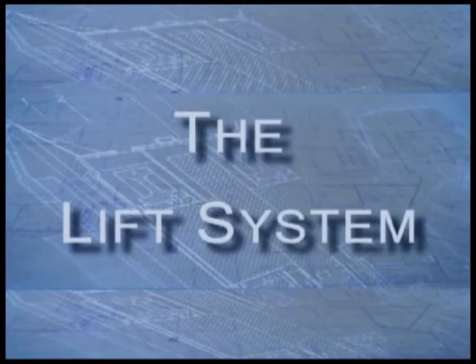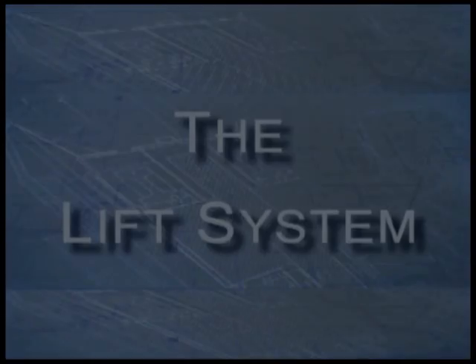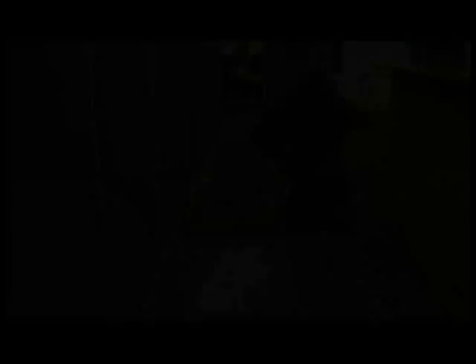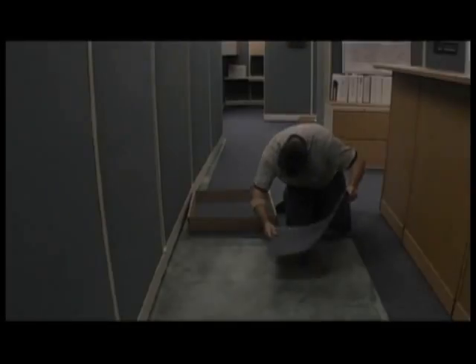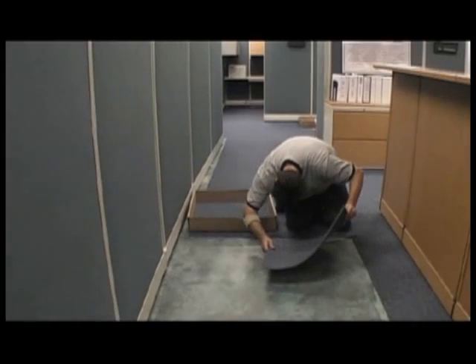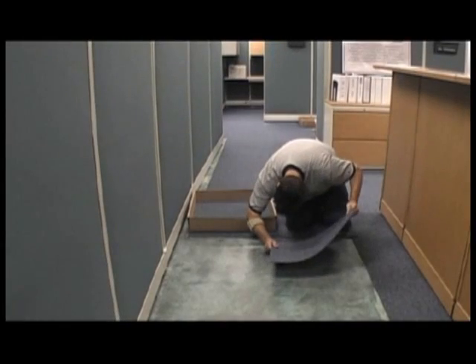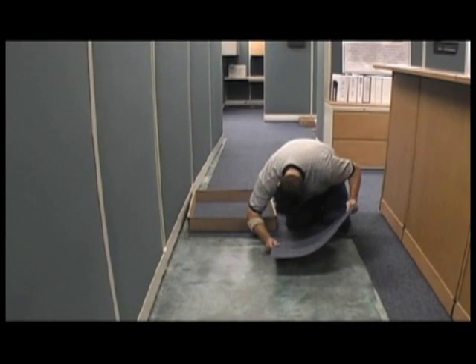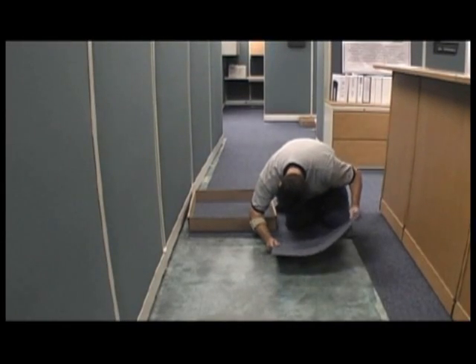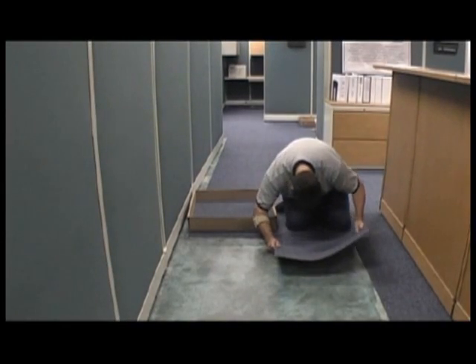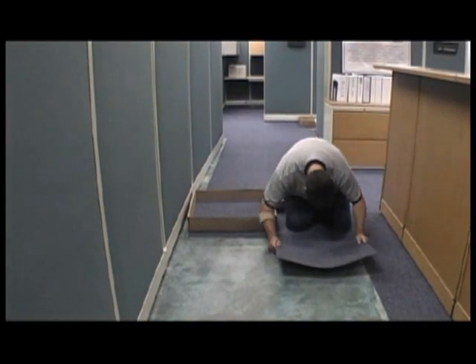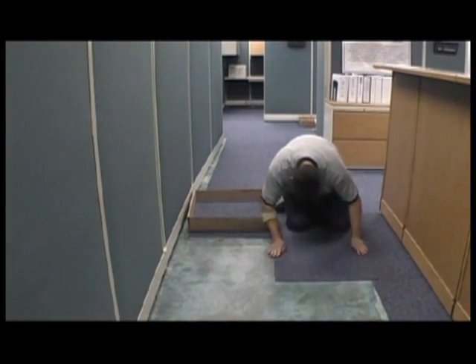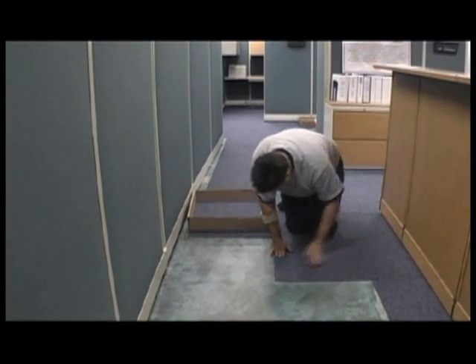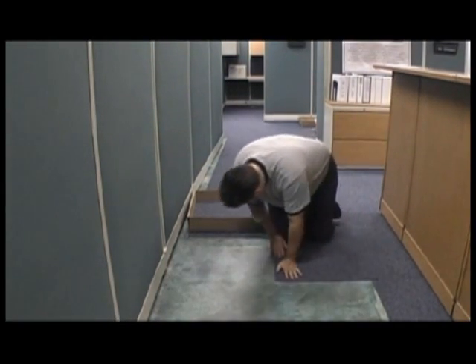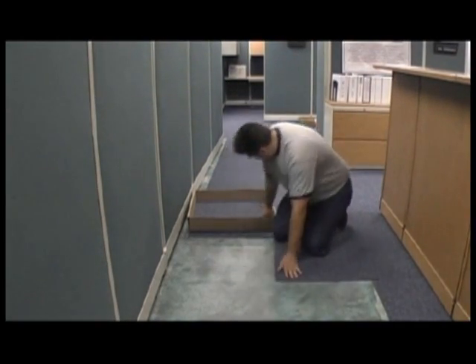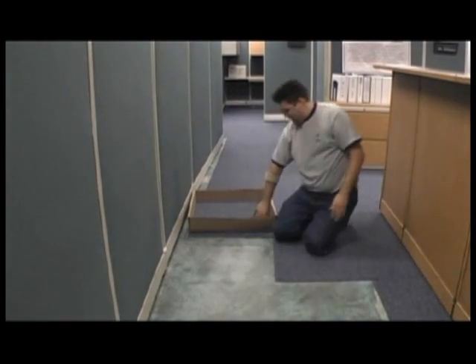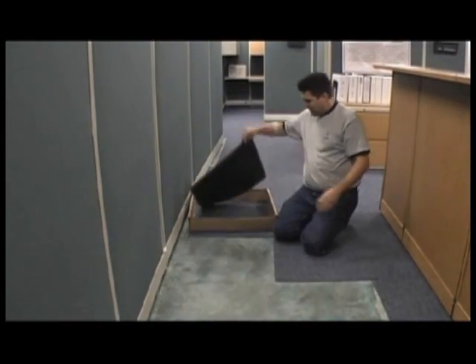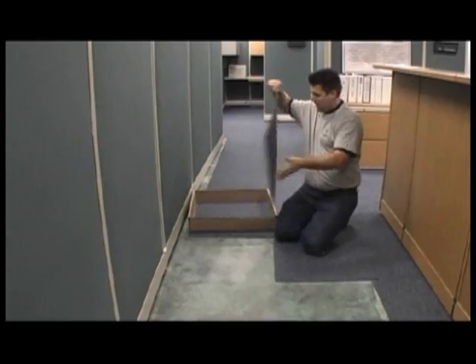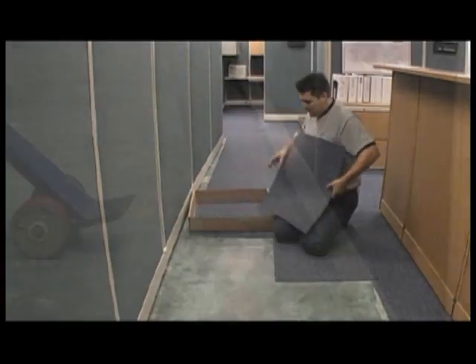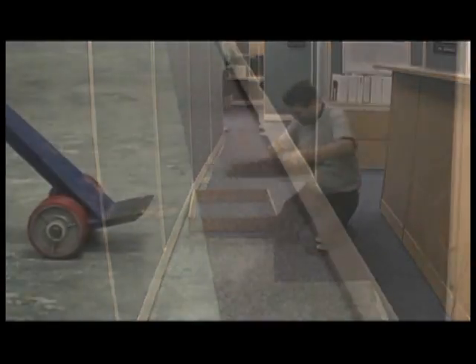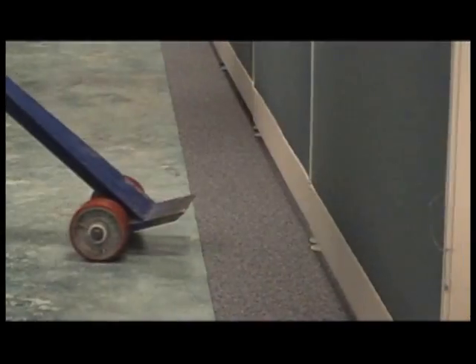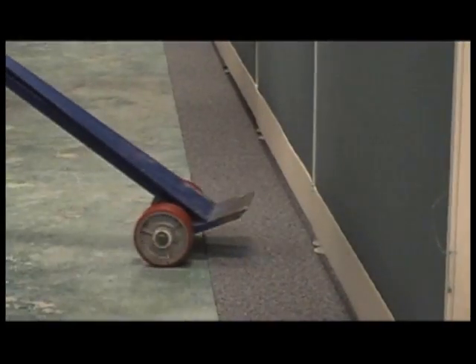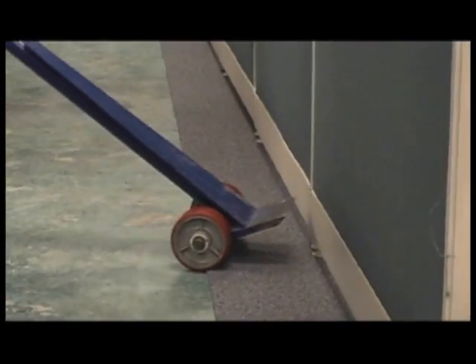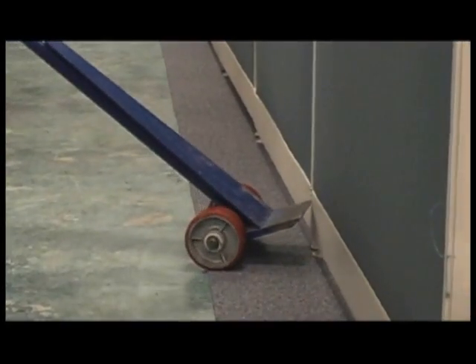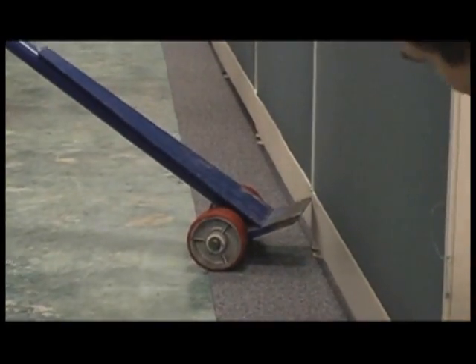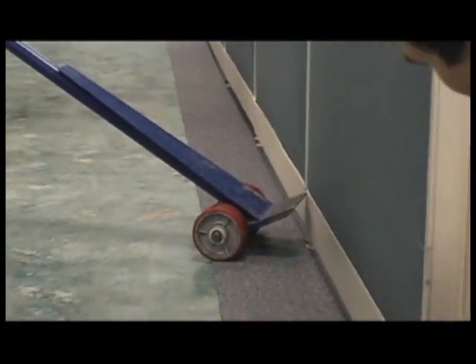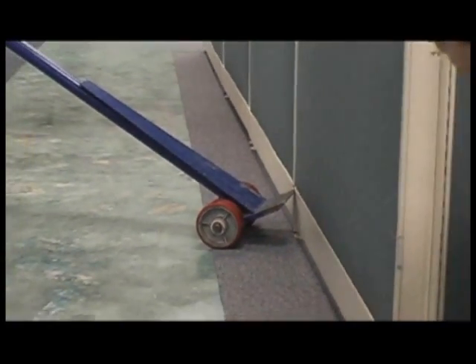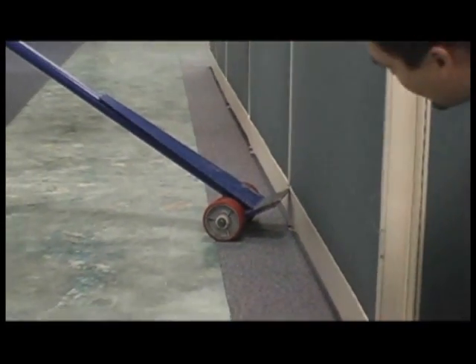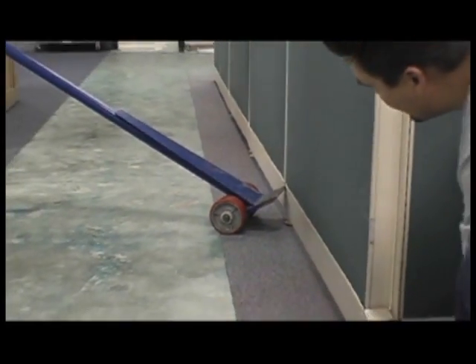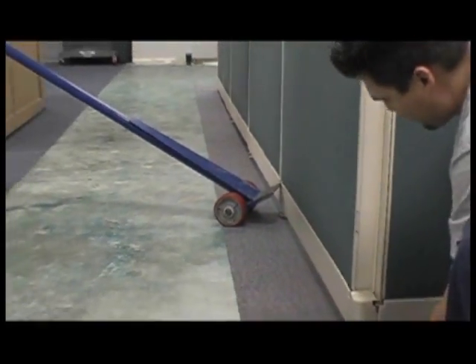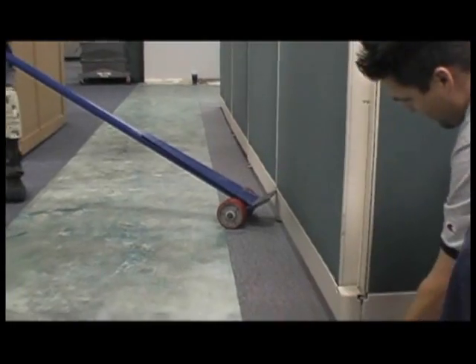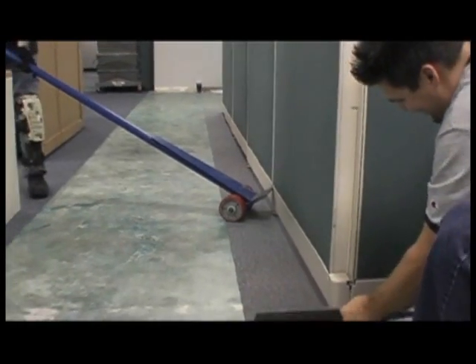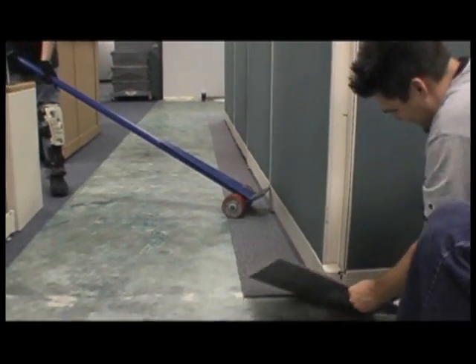The vast improvements to modular carpet in the past few years have also made it possible to improve the installation process. This process, called the lift system, offers our customers numerous benefits and savings.